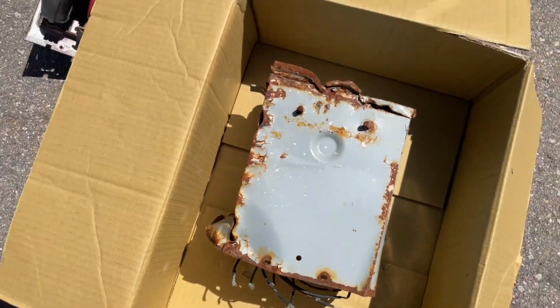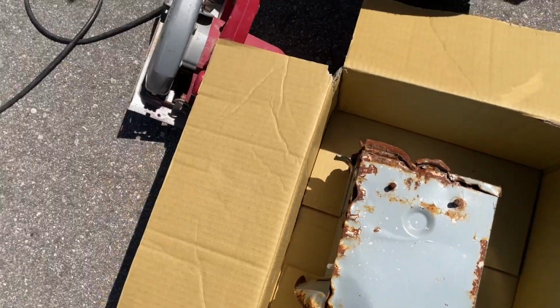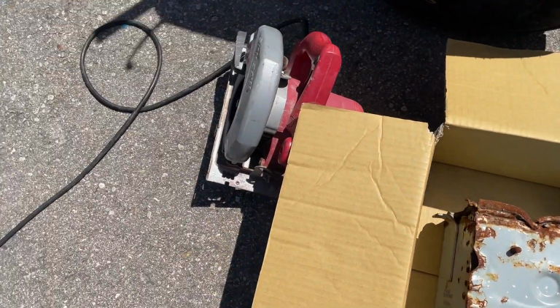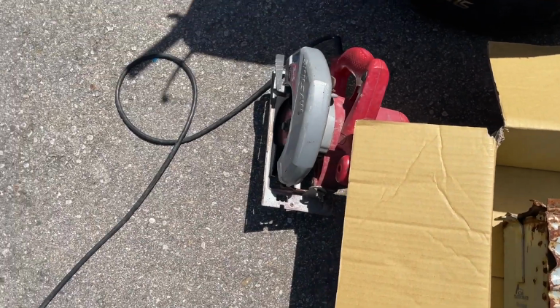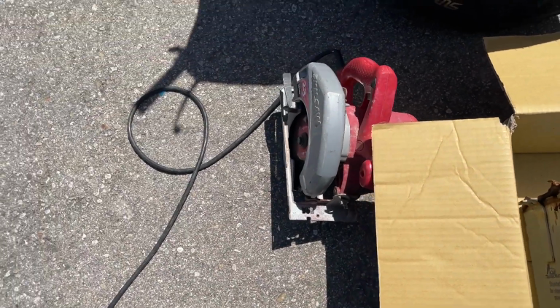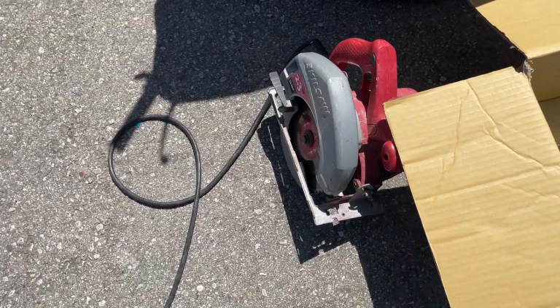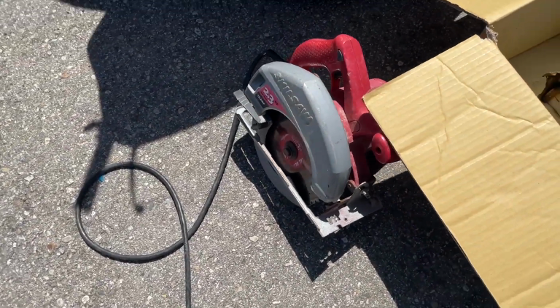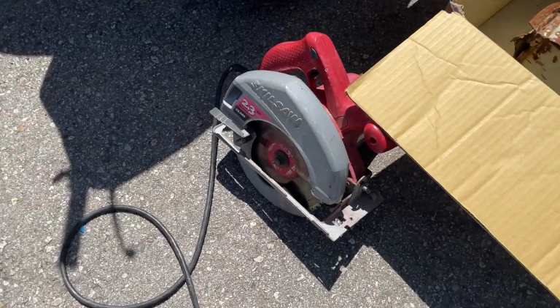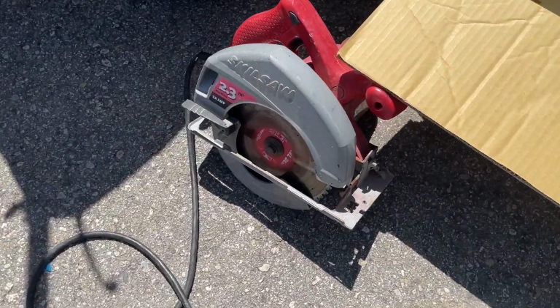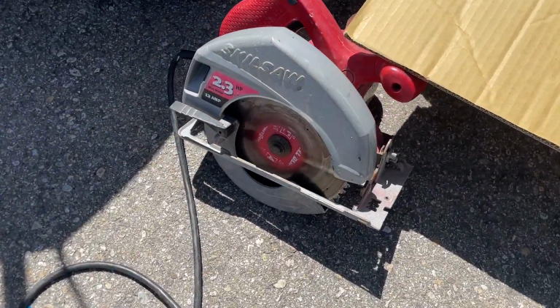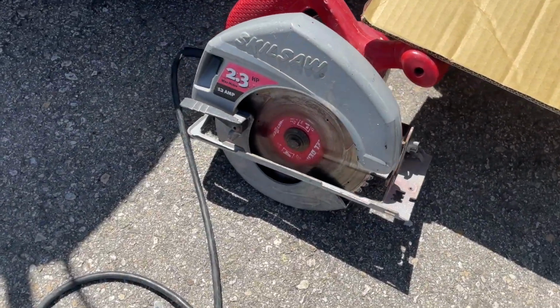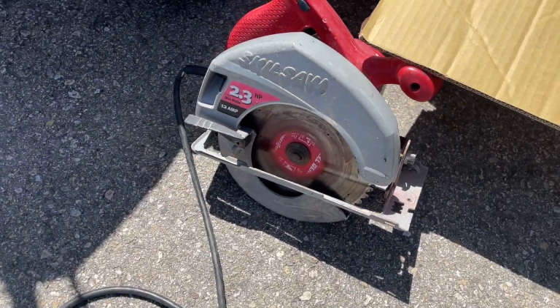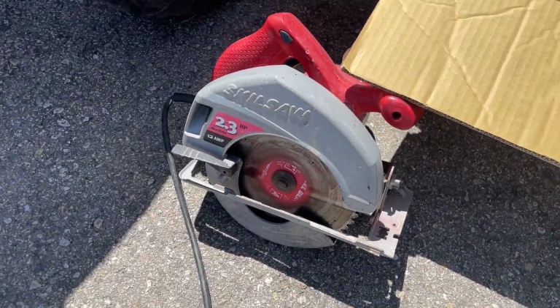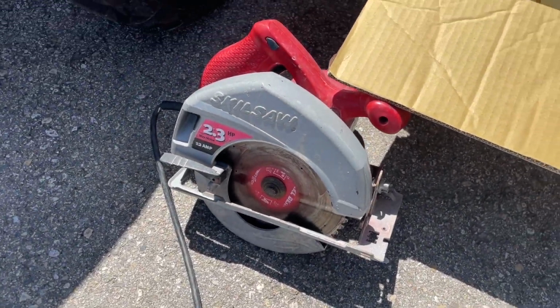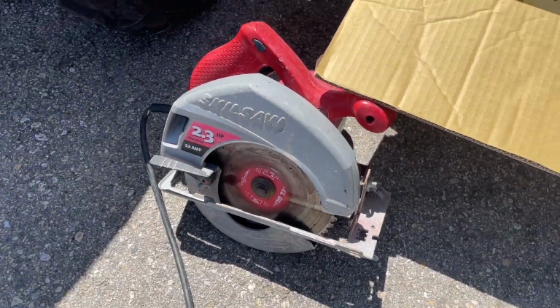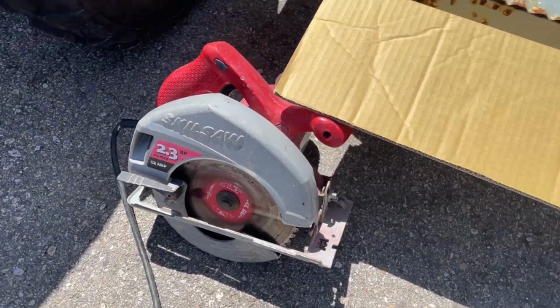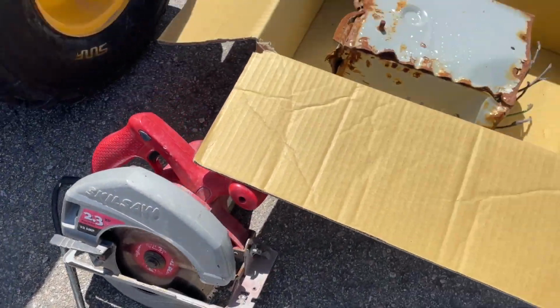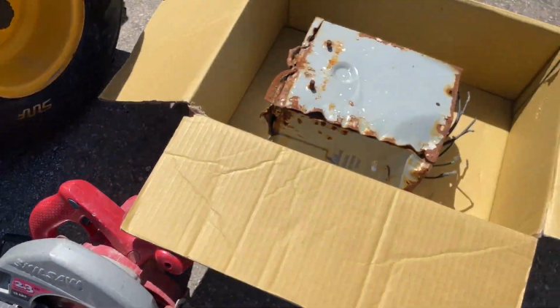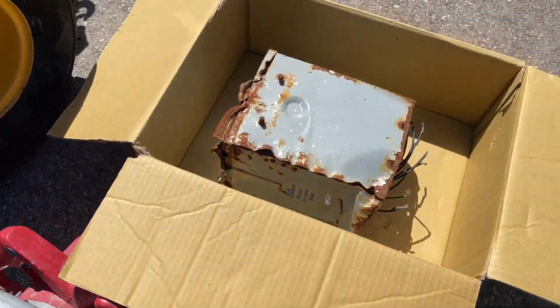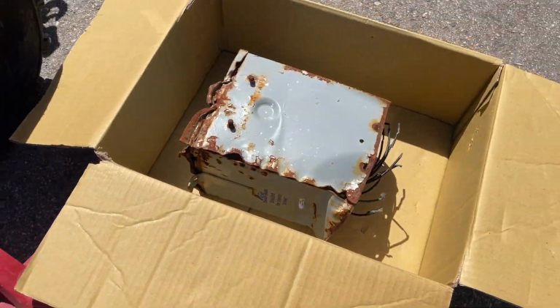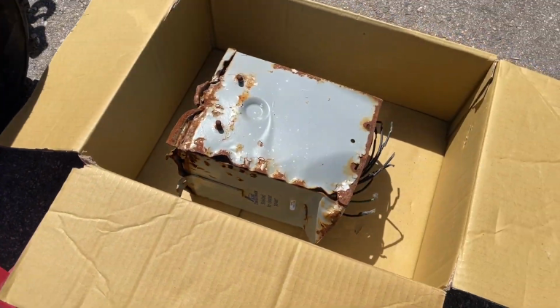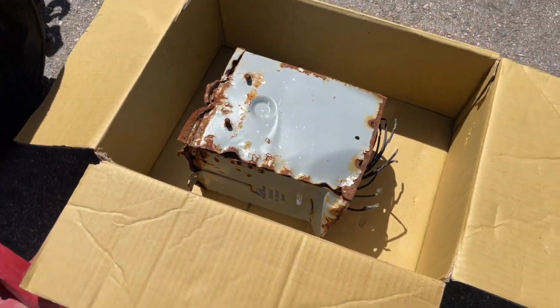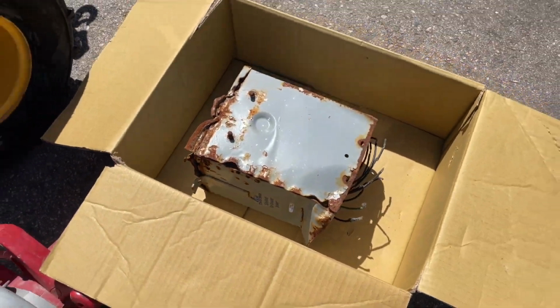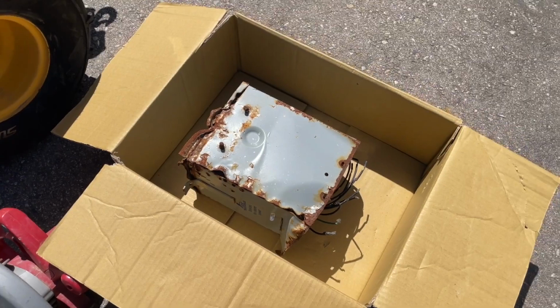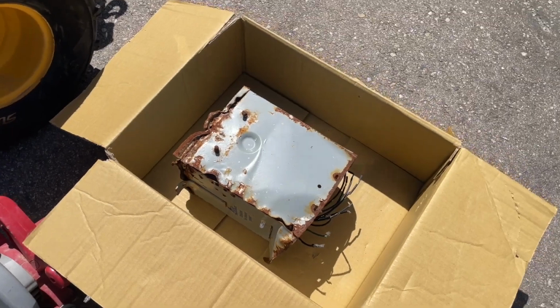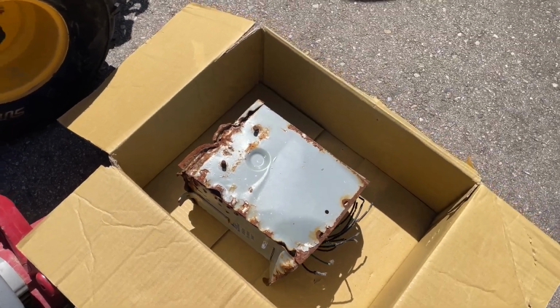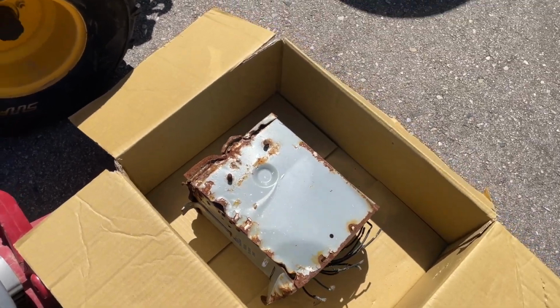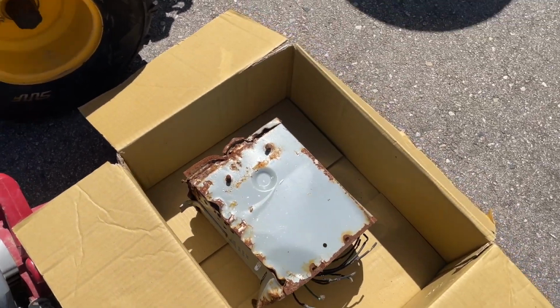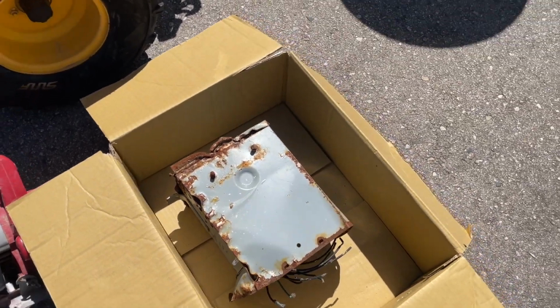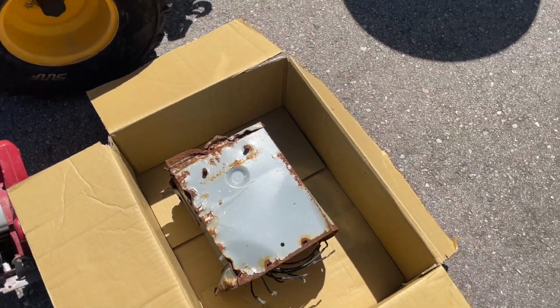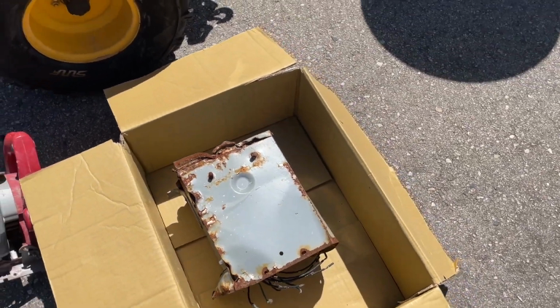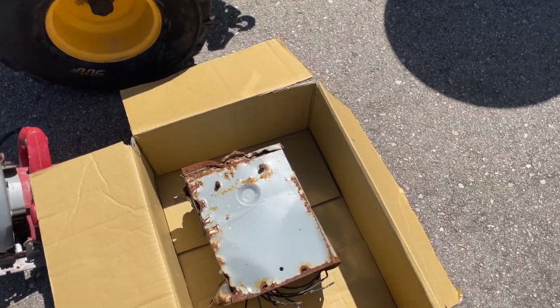I'm going to take this guy right here with that metal cutting blade on there and zip this hog open. I'm tired of hitting it with the hammer.